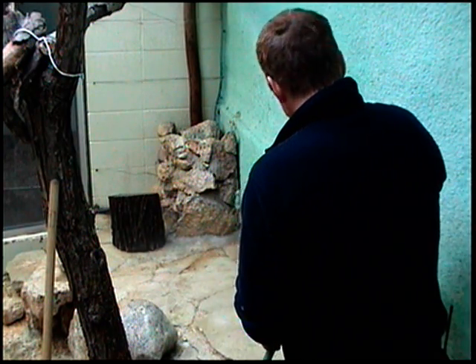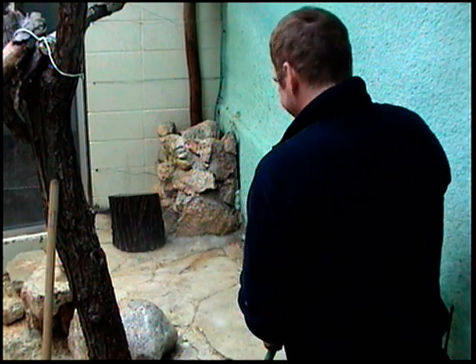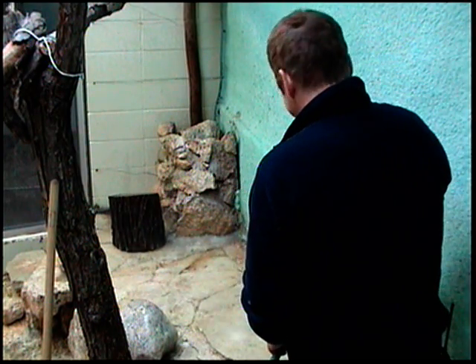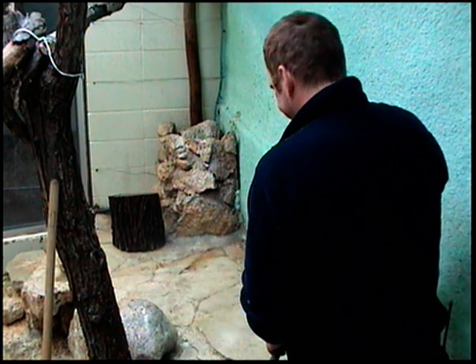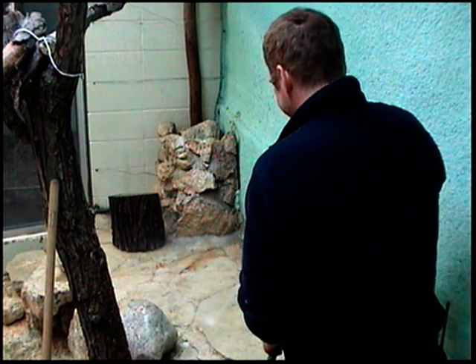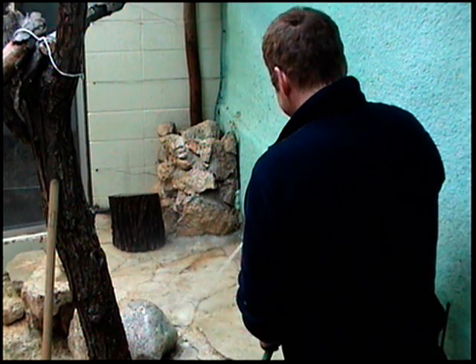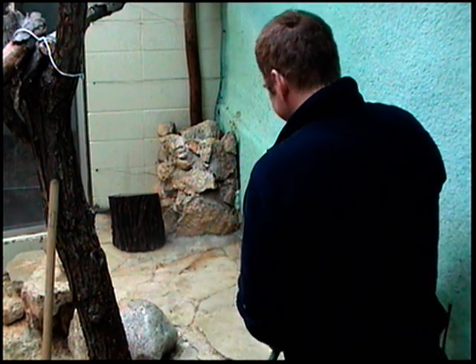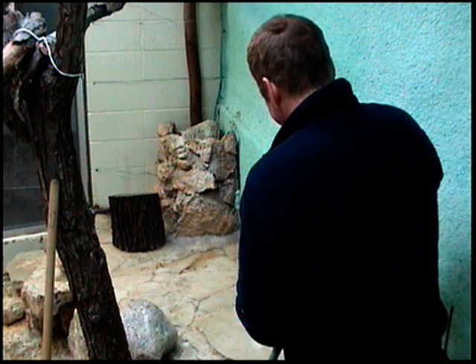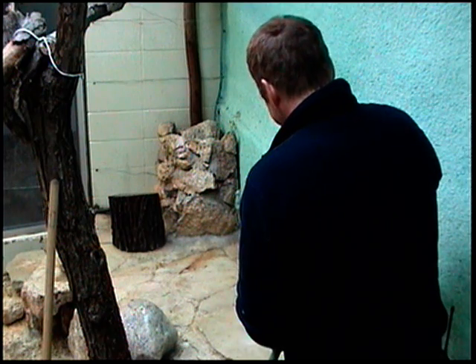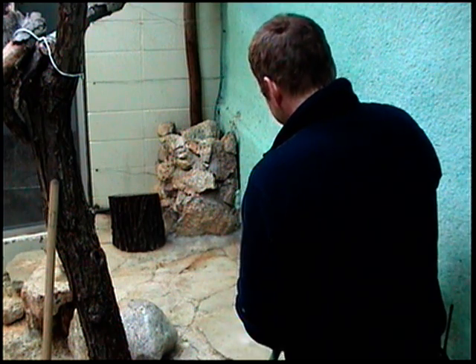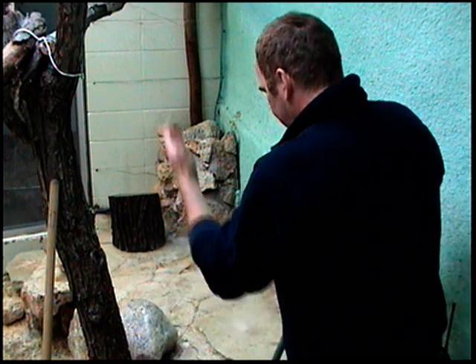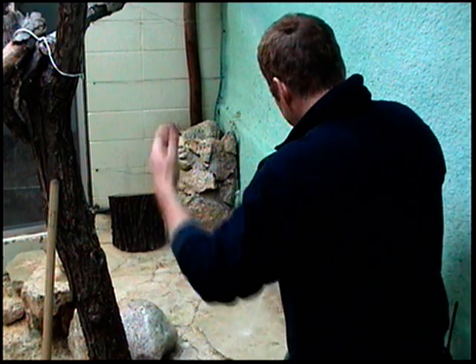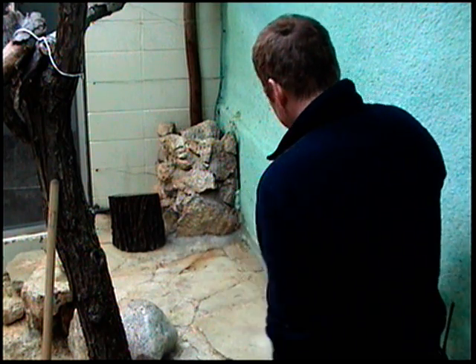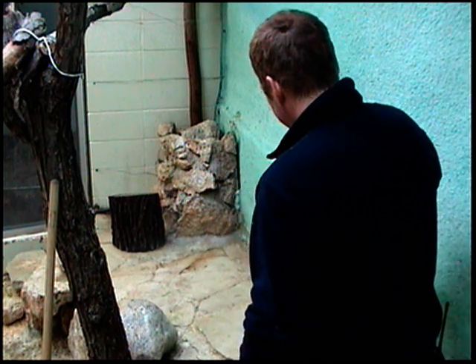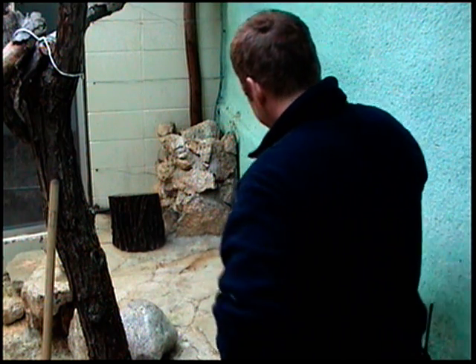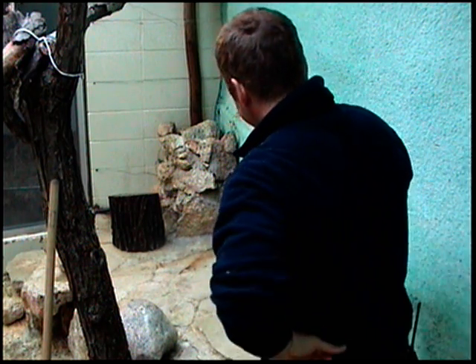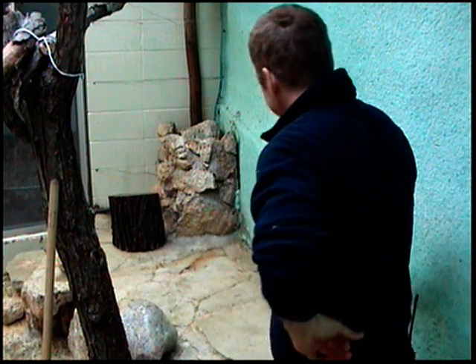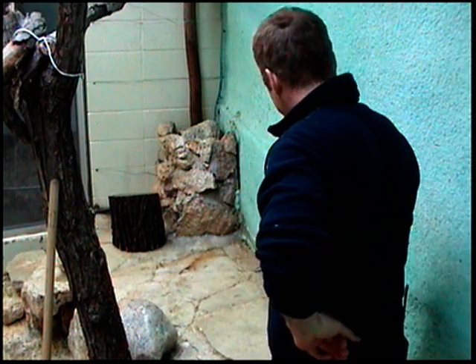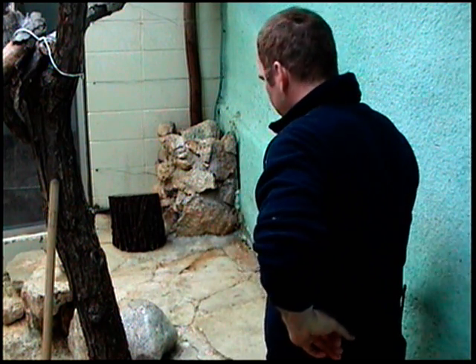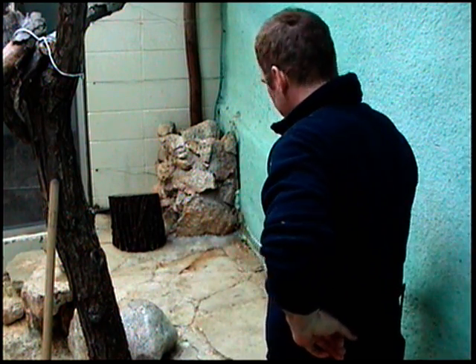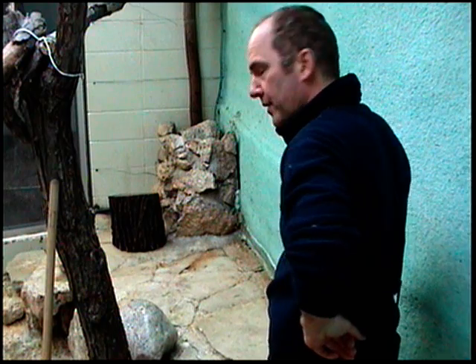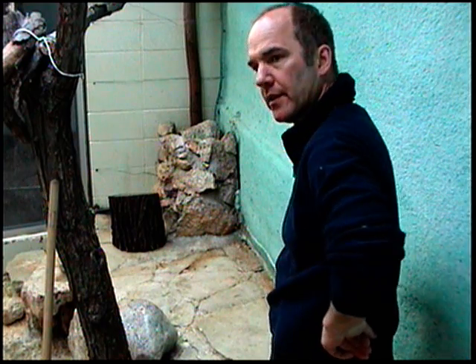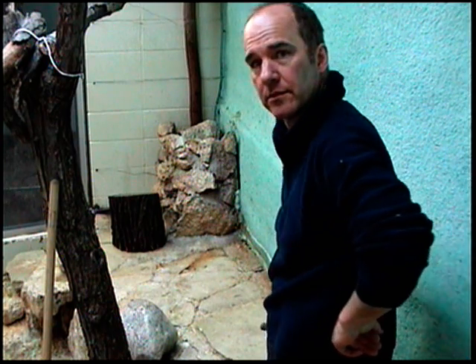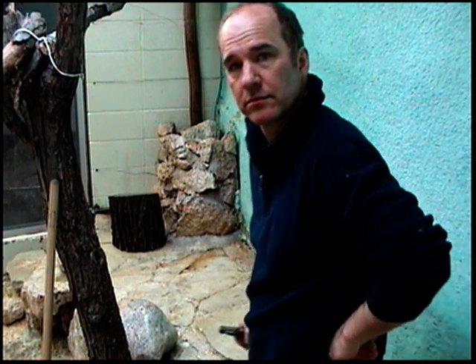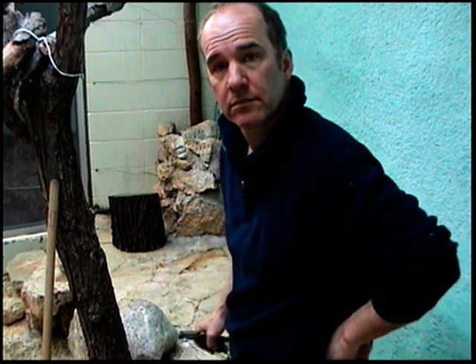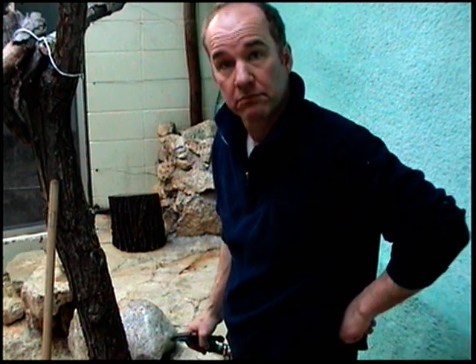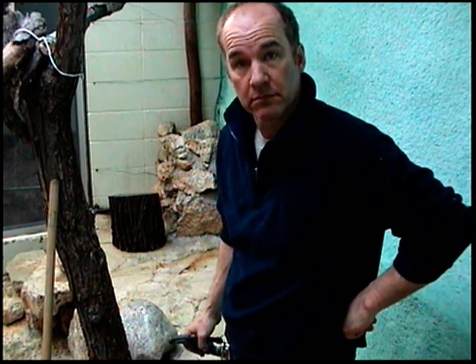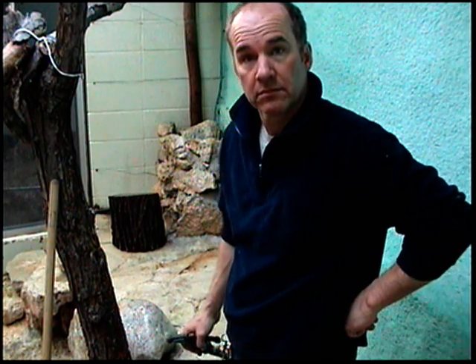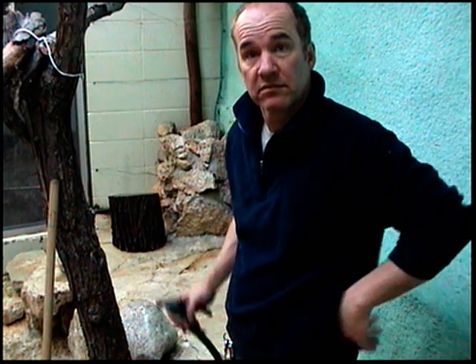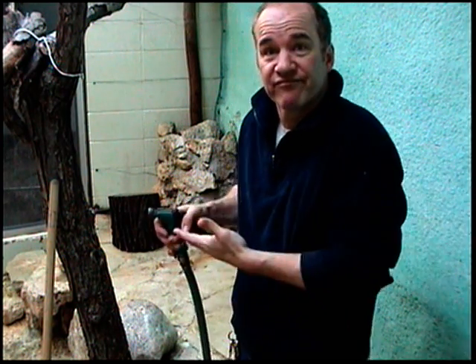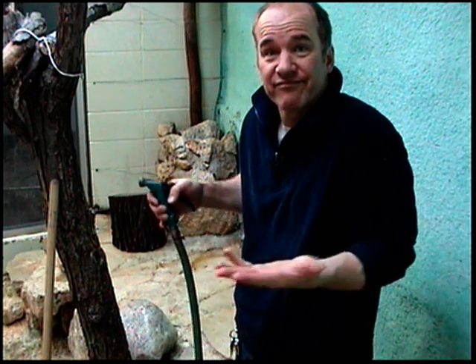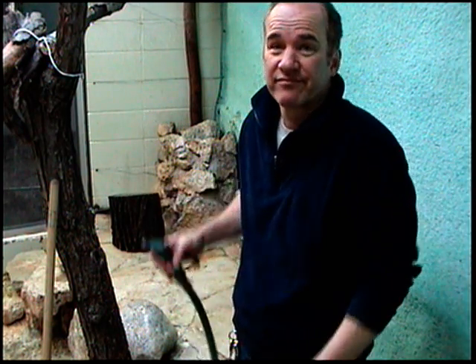Tired of stains that won't clean themselves? Standing there hosing, not working? Ignoring them doesn't seem to help. And that hose — what the heck is it good for?